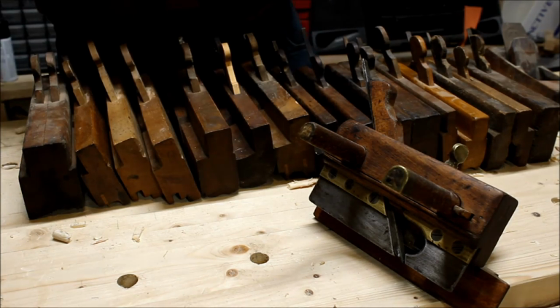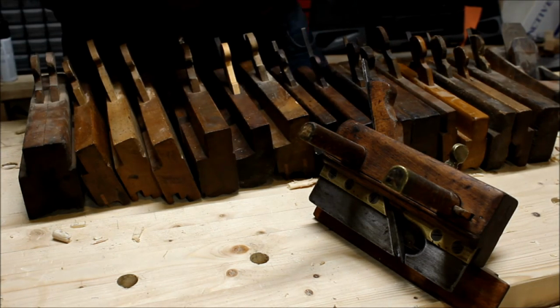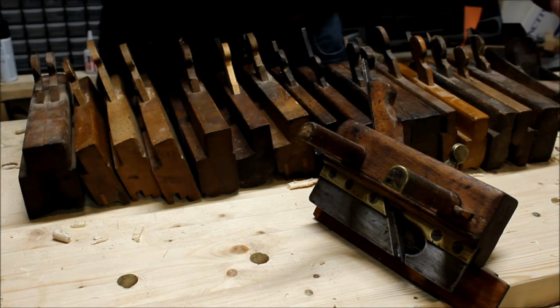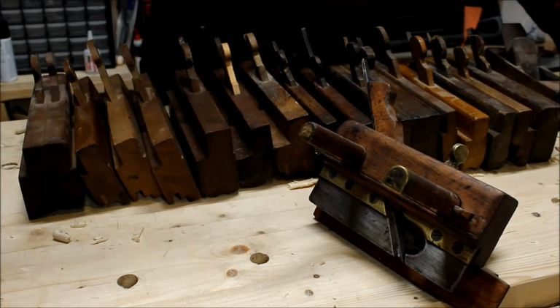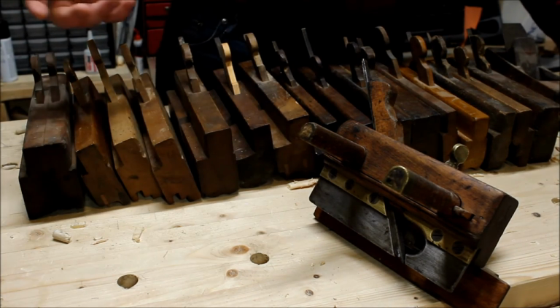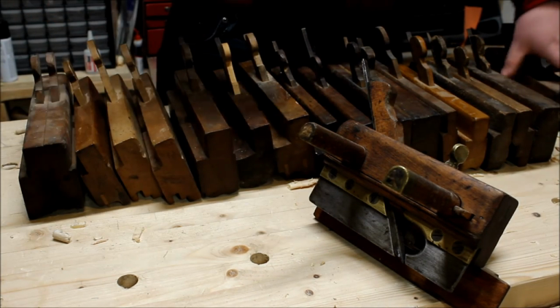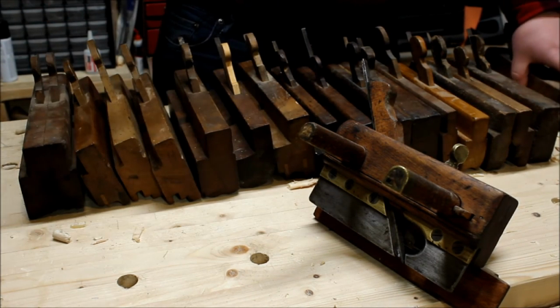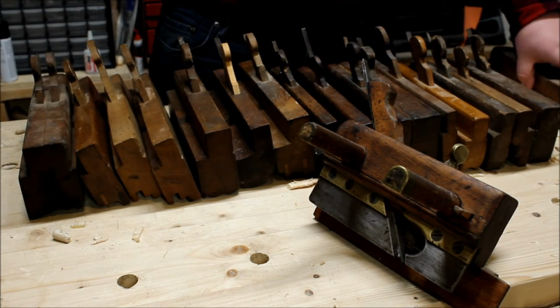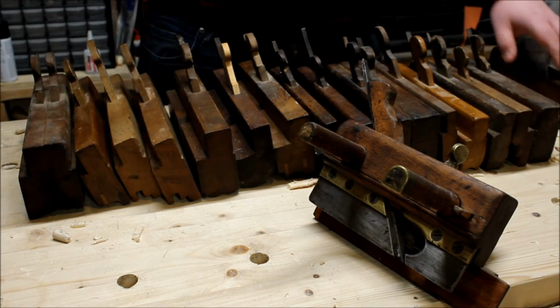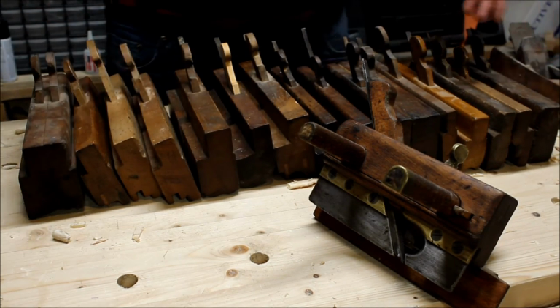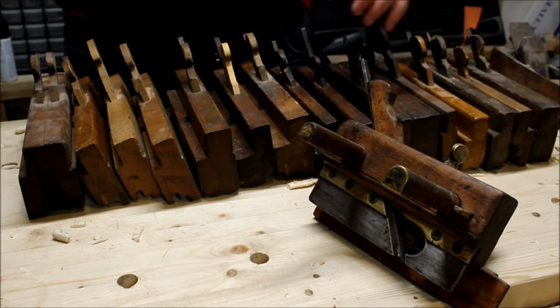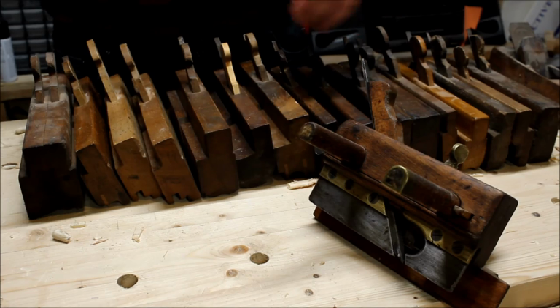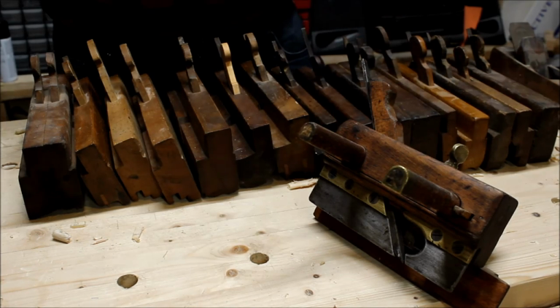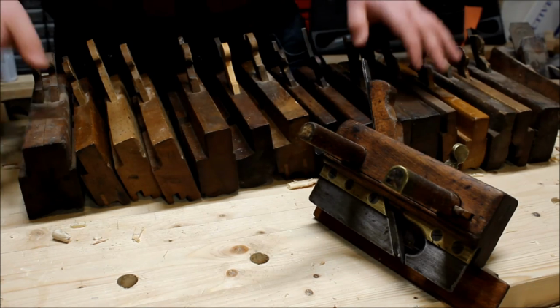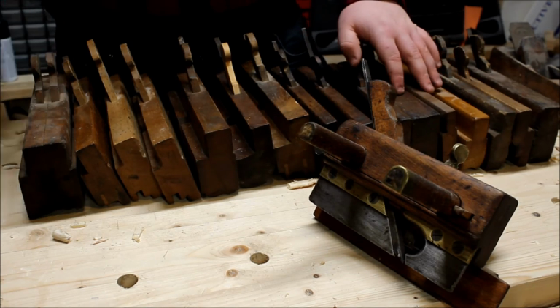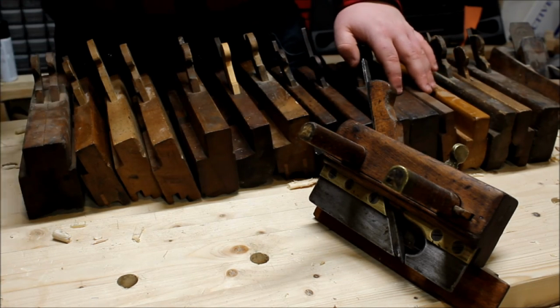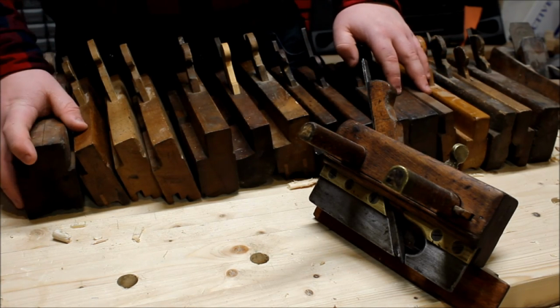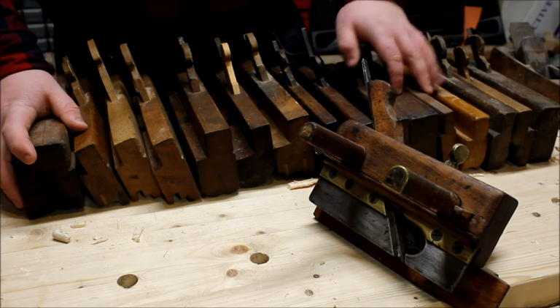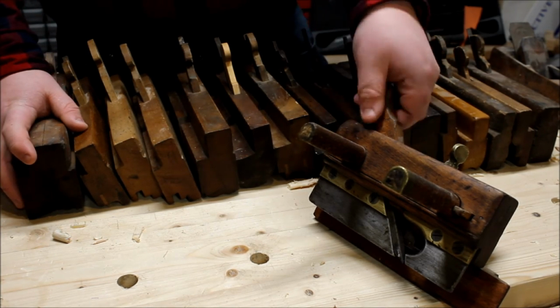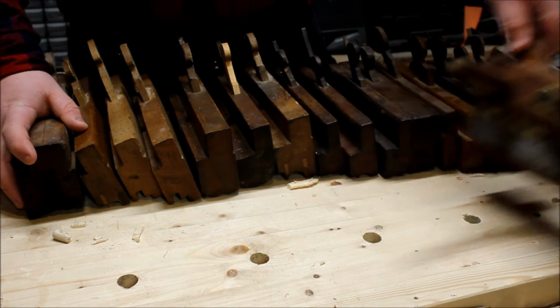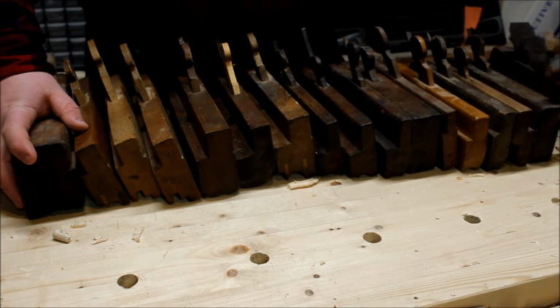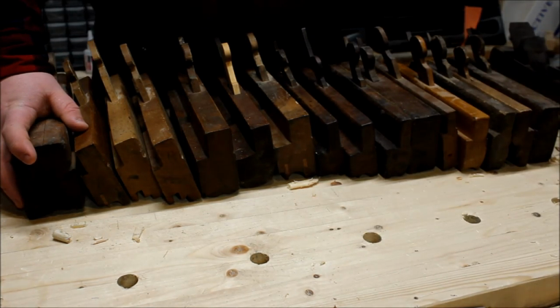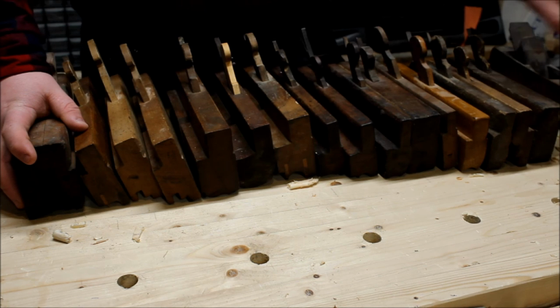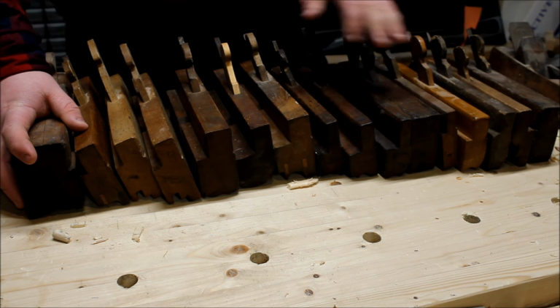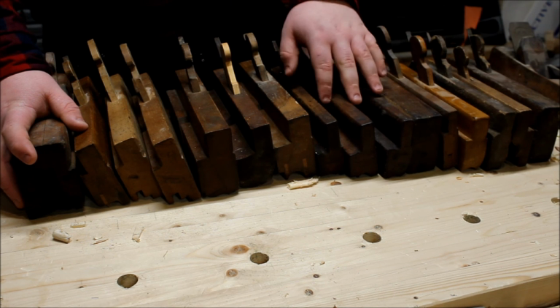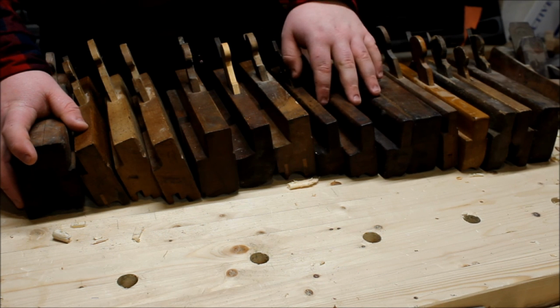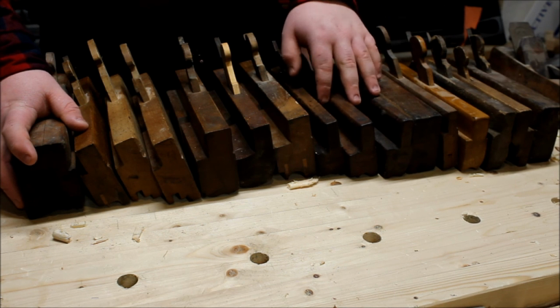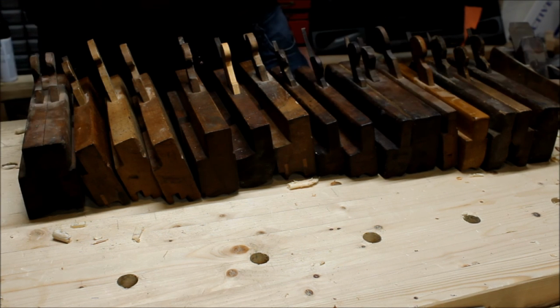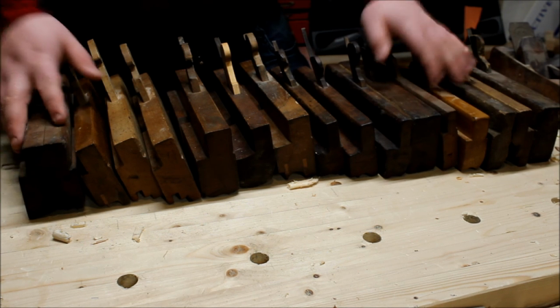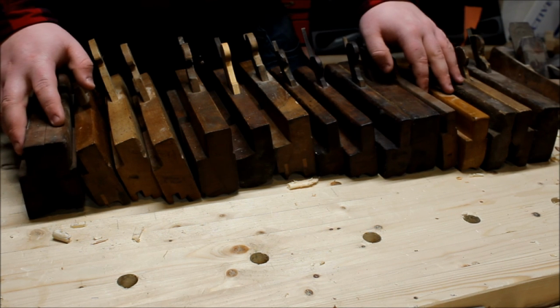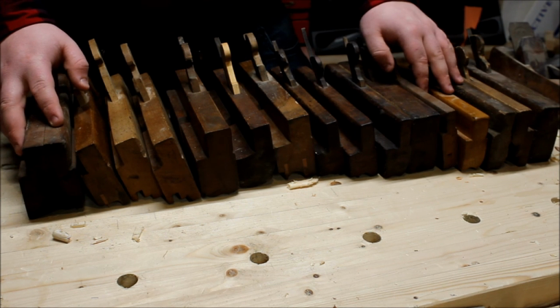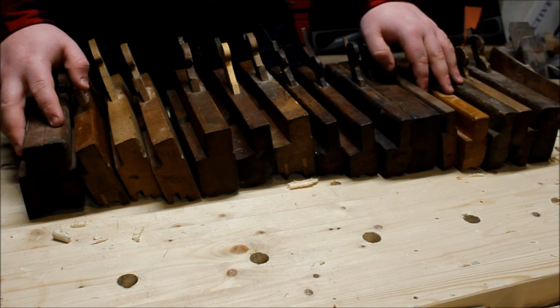So there you go — there's a look at my molding planes. Hope you enjoyed; please comment, rate, subscribe, and share this with your woodworking friends. Thank you.